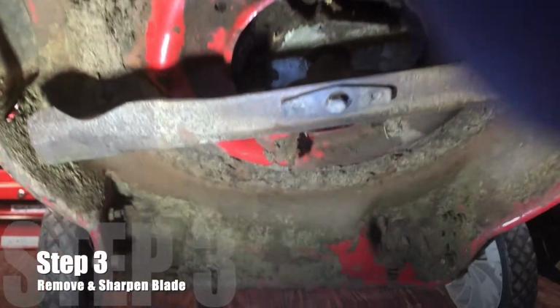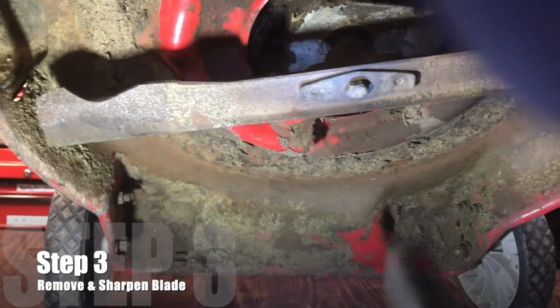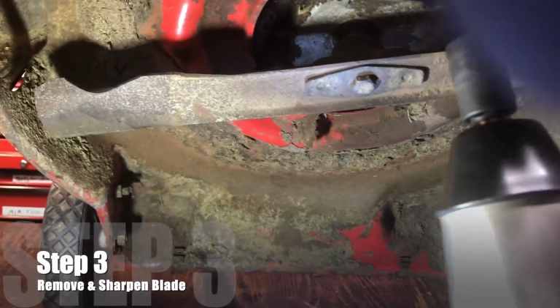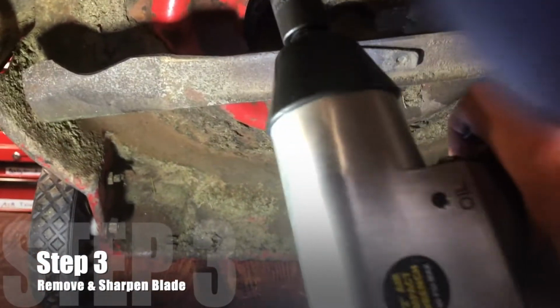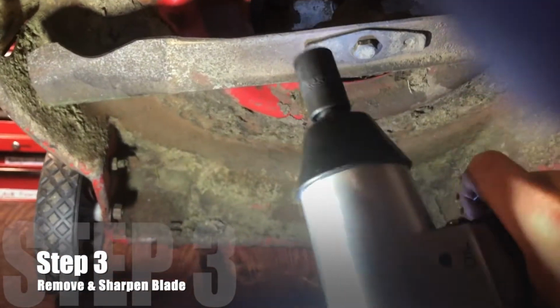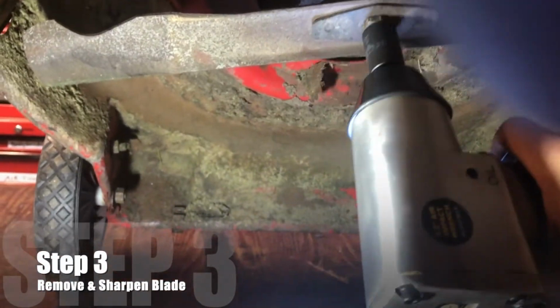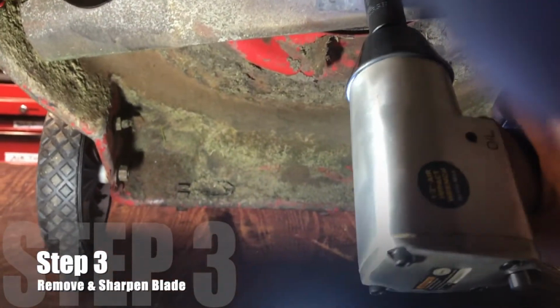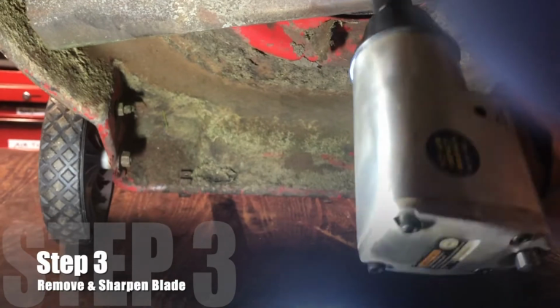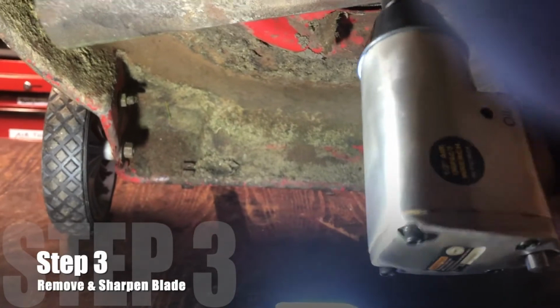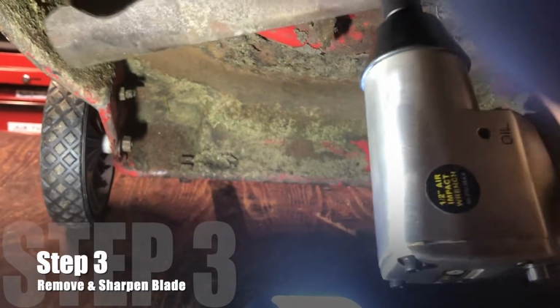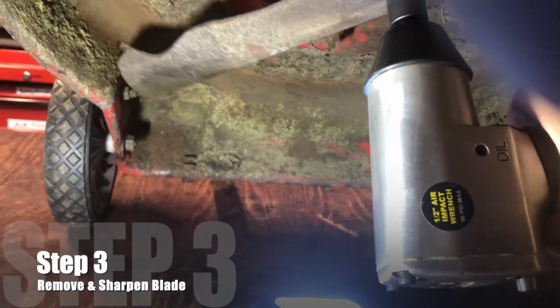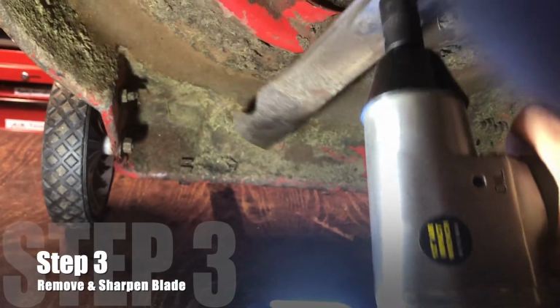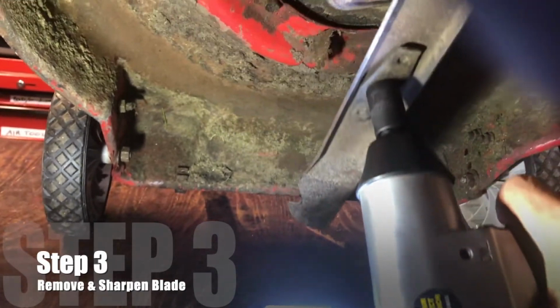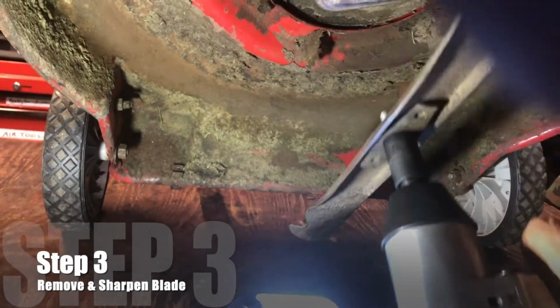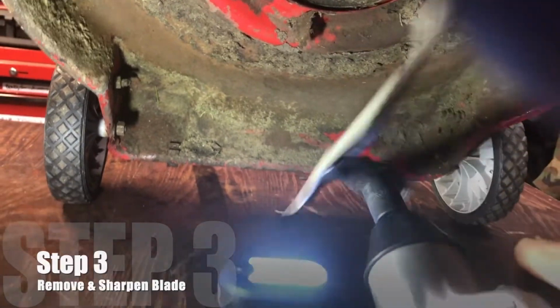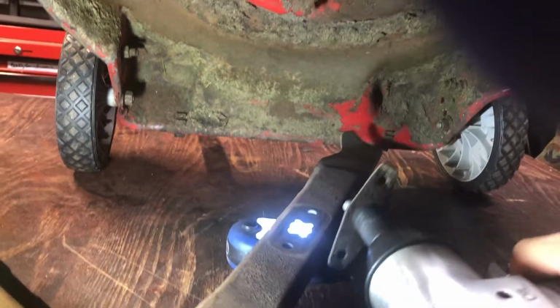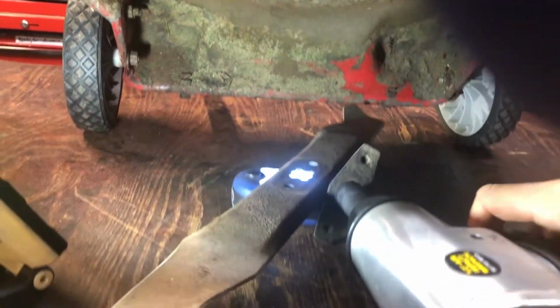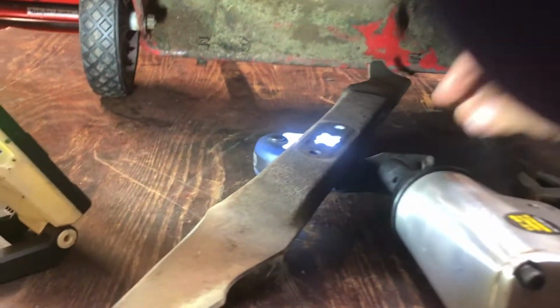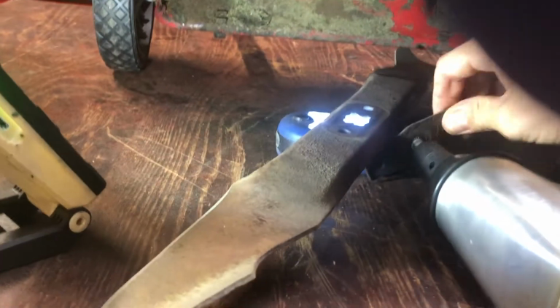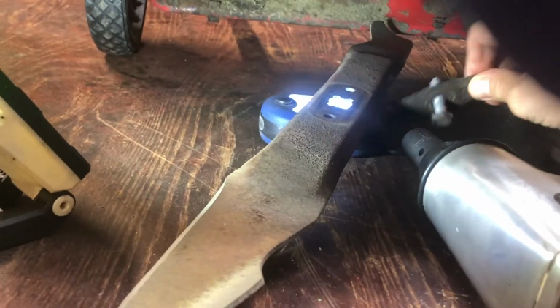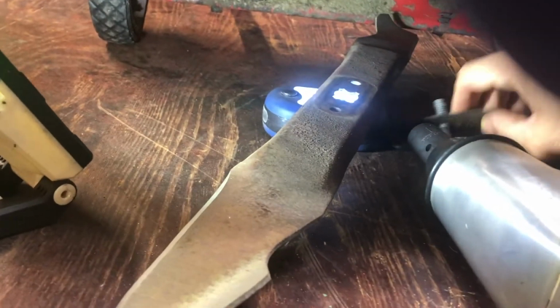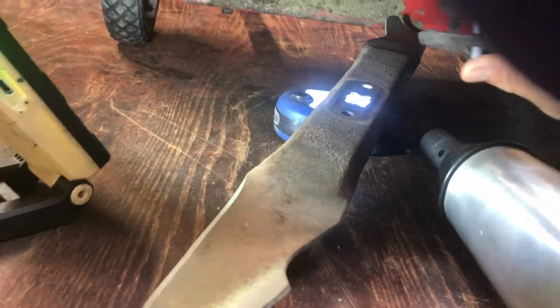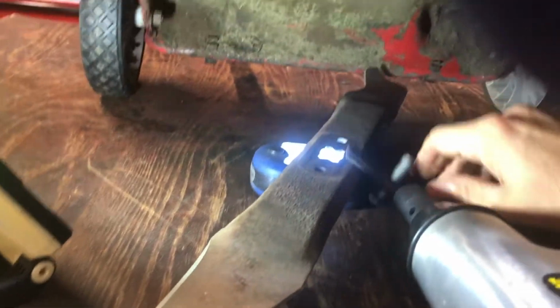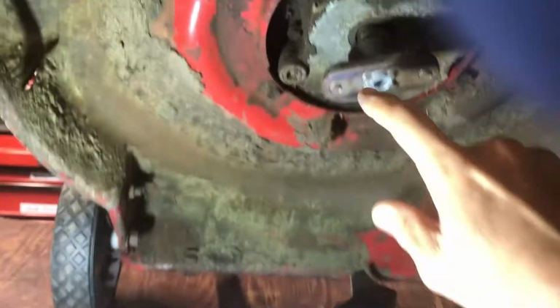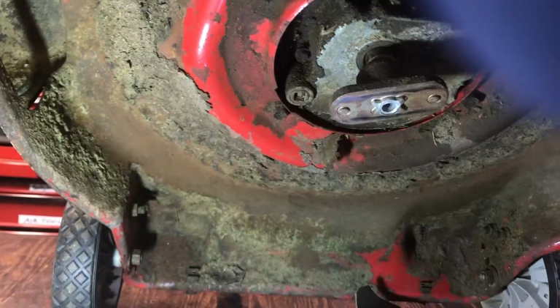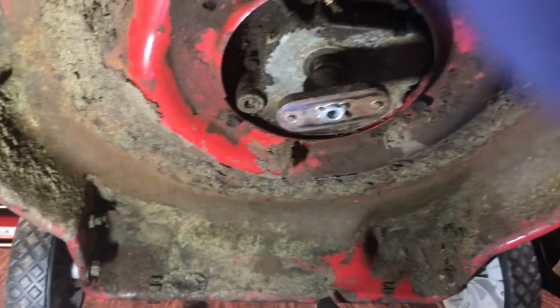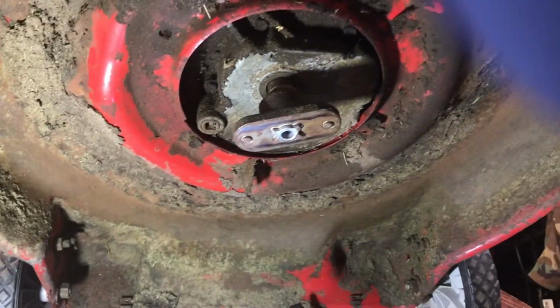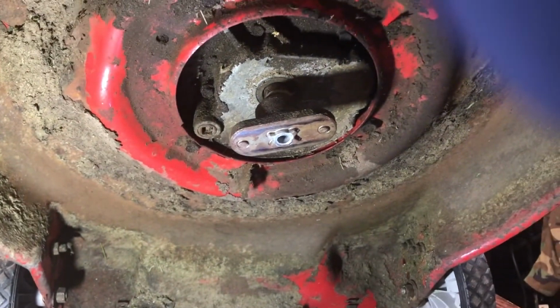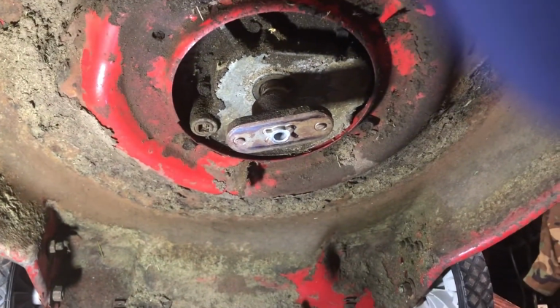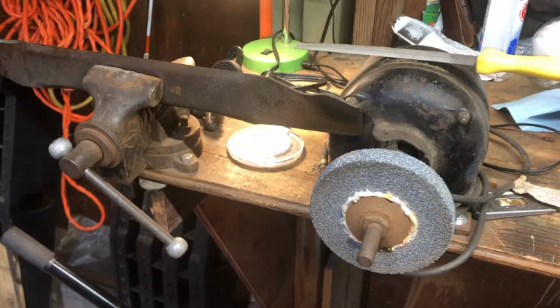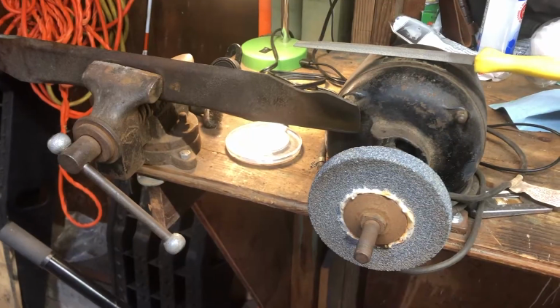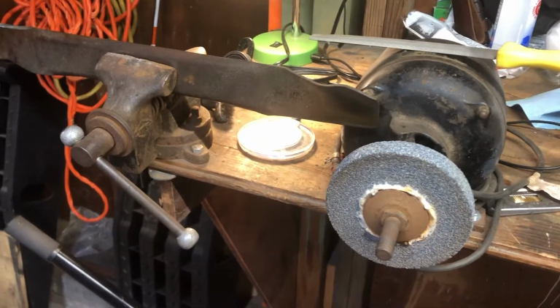The next thing to do is pop your blade off. The best way to do that is with an impact wrench — go ahead and take that nut off. As you can see, the blade and bolt come right off your spindle nice and easy.